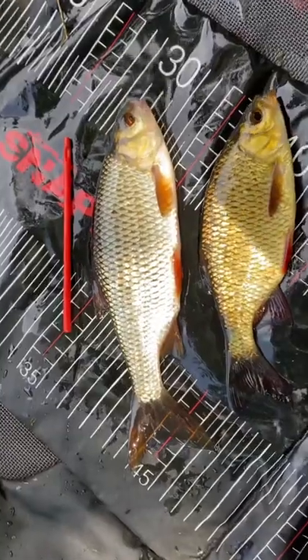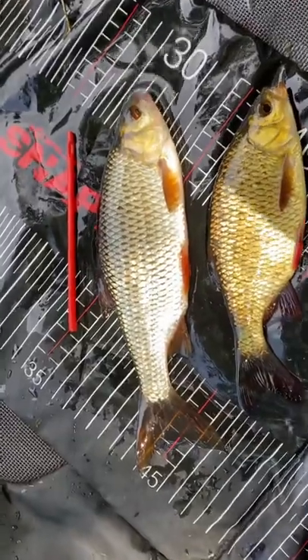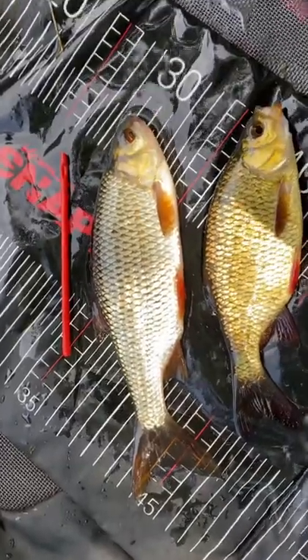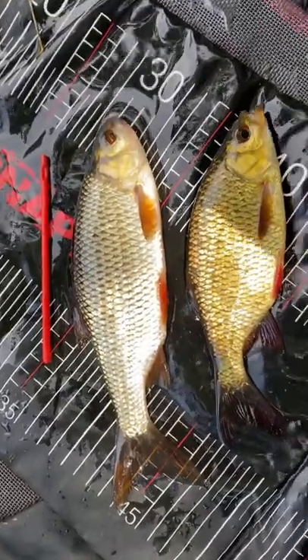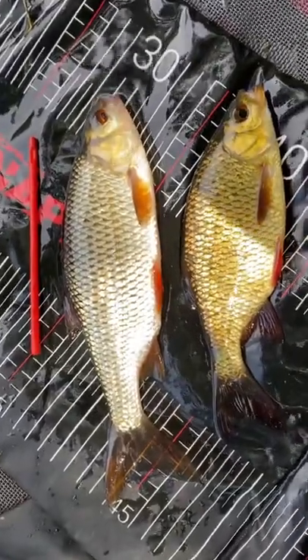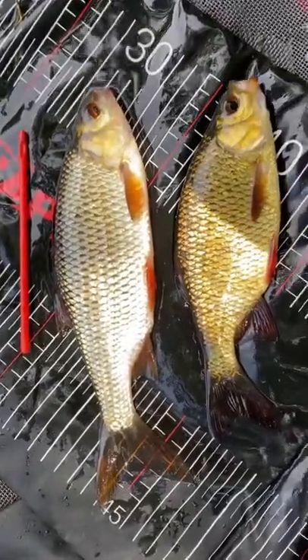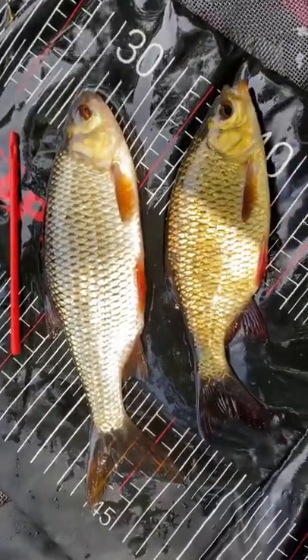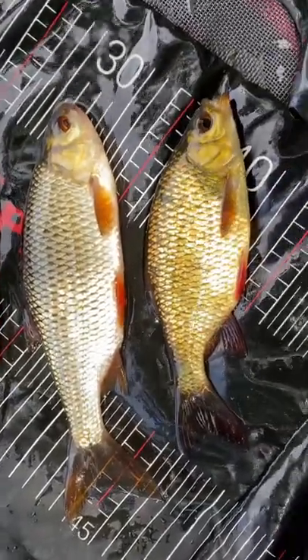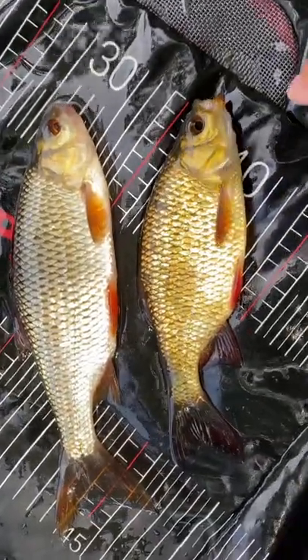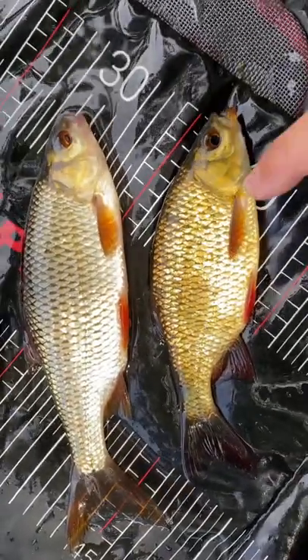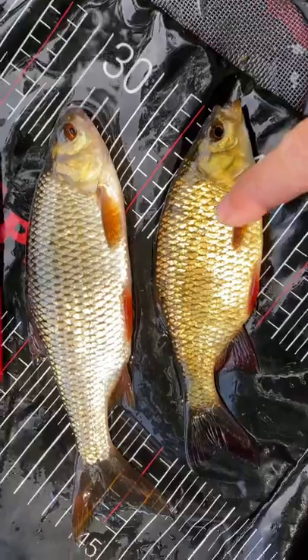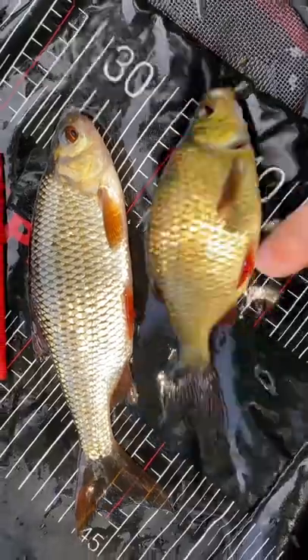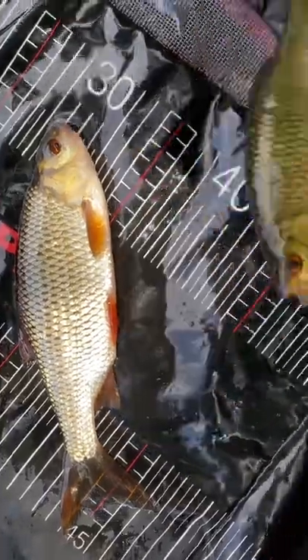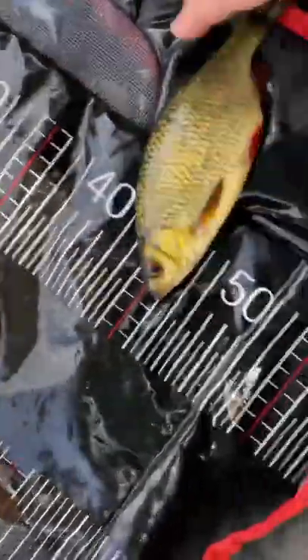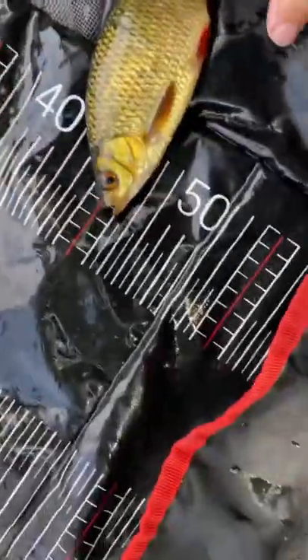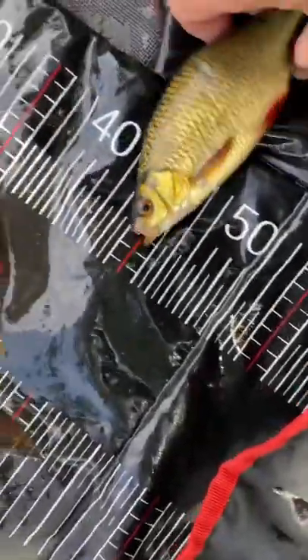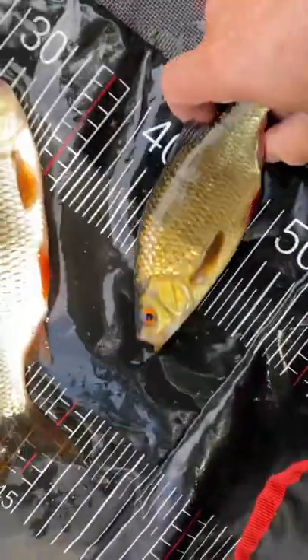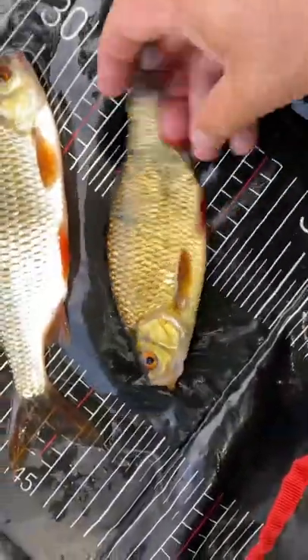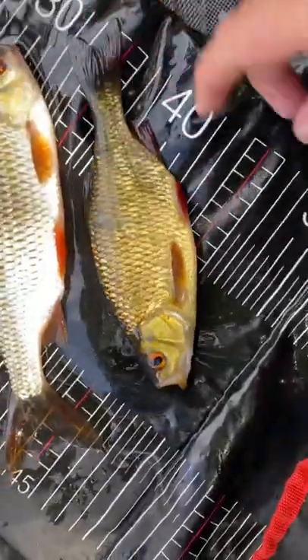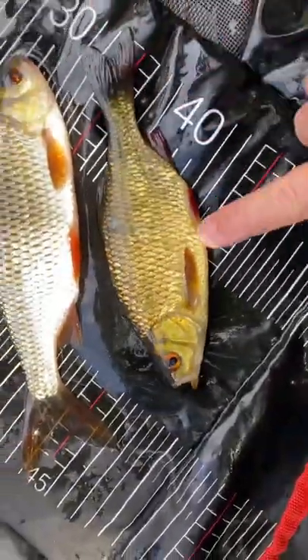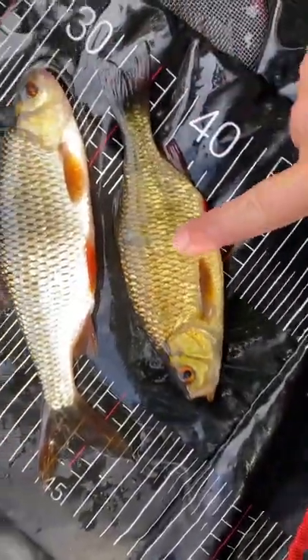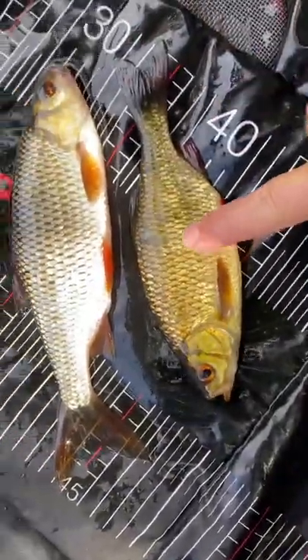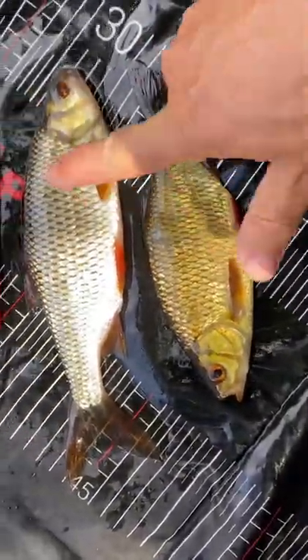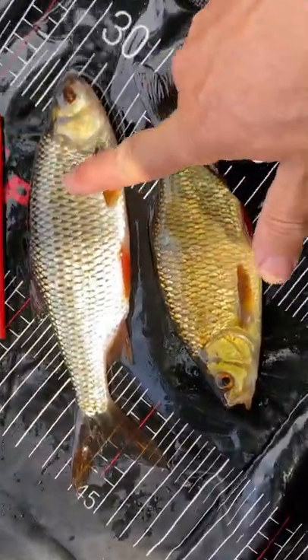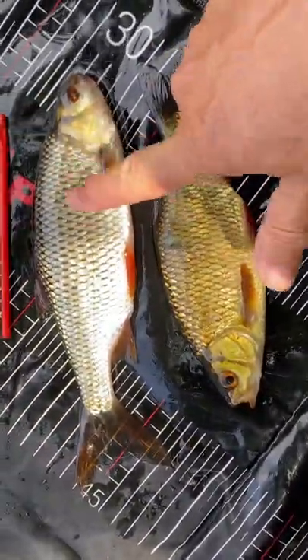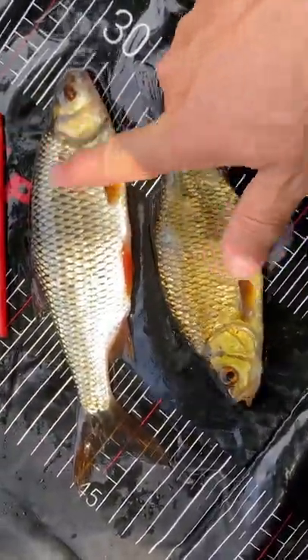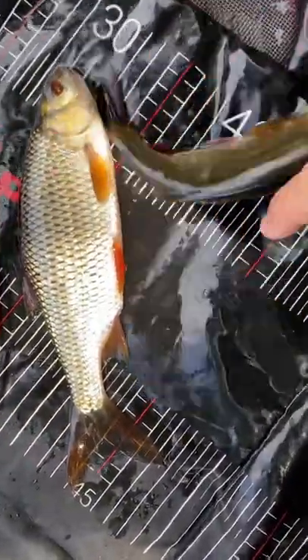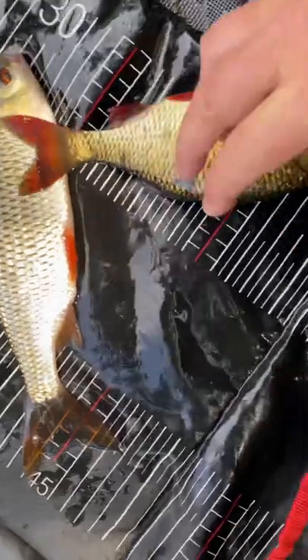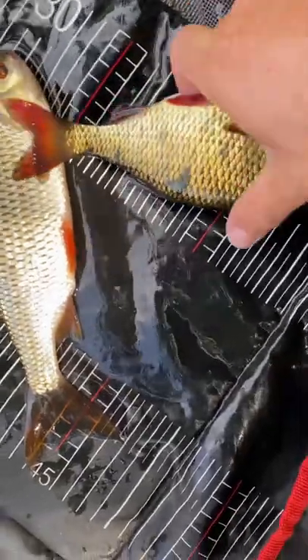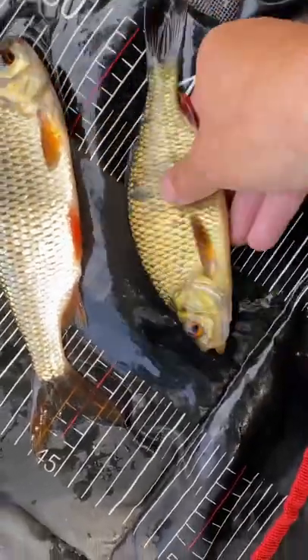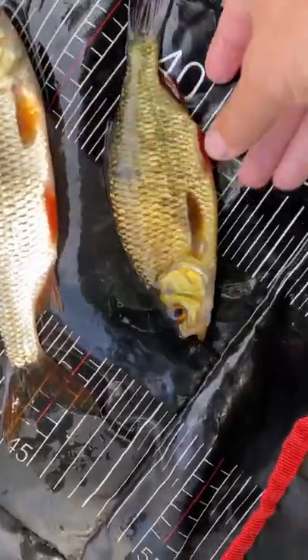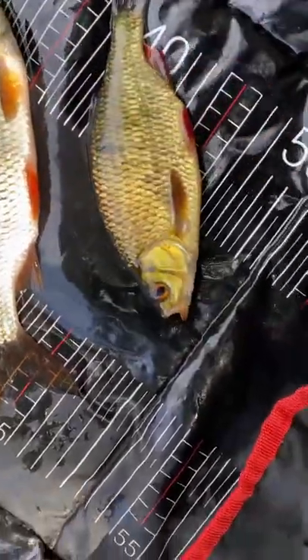The main difference between a roach and a rudd when they're mature is the colouration. We've got golden rudd, silver roach — silvery blue — and both have an orange eye.